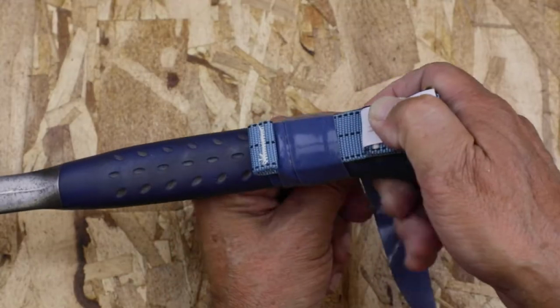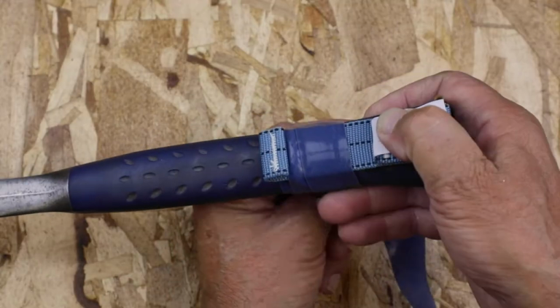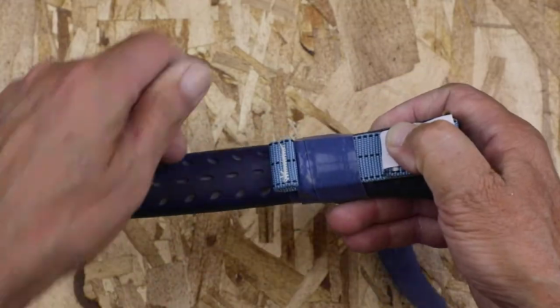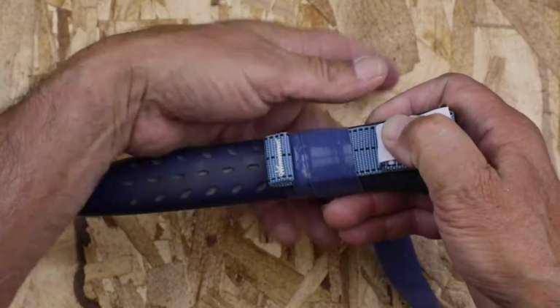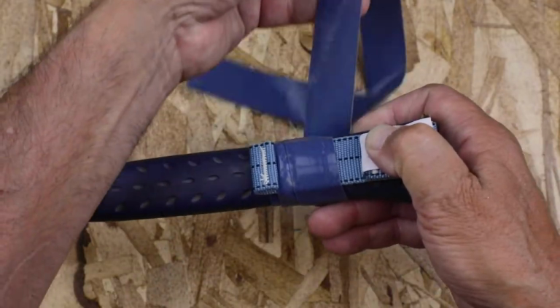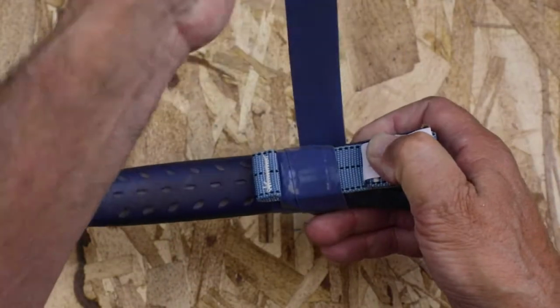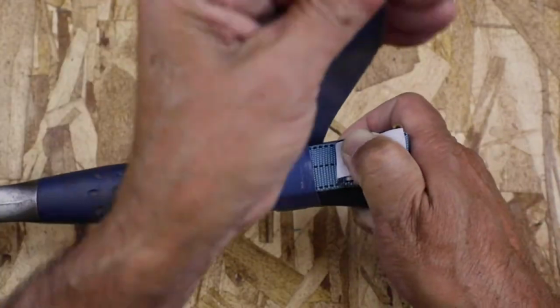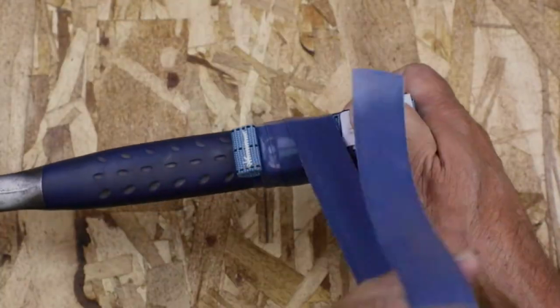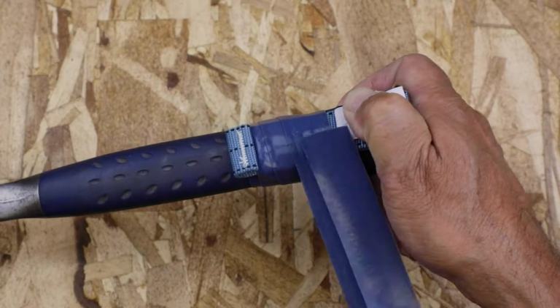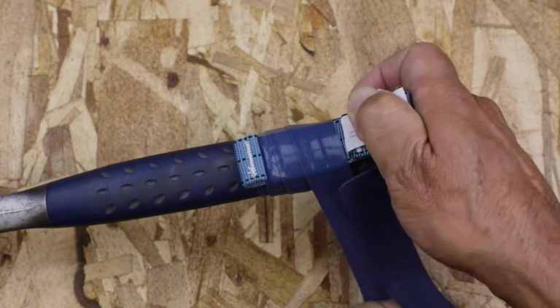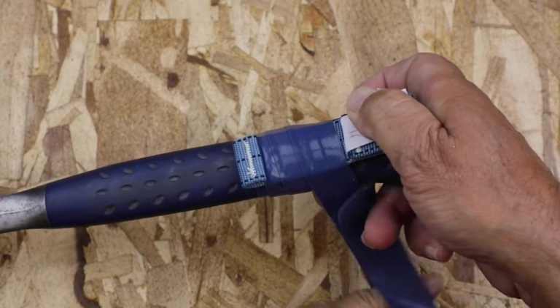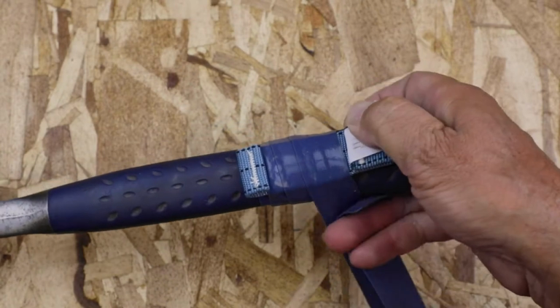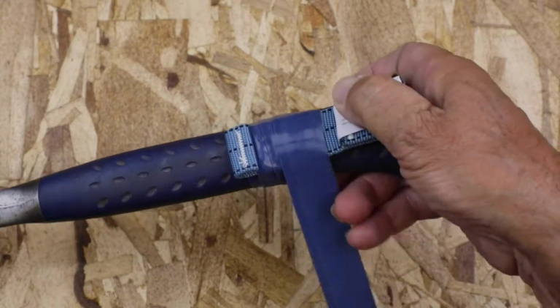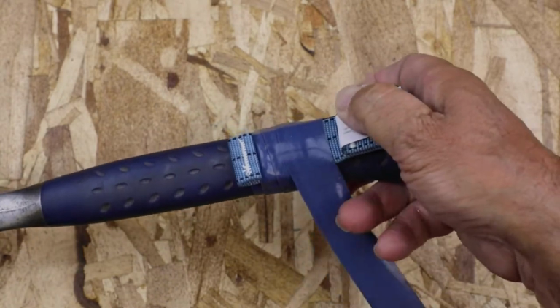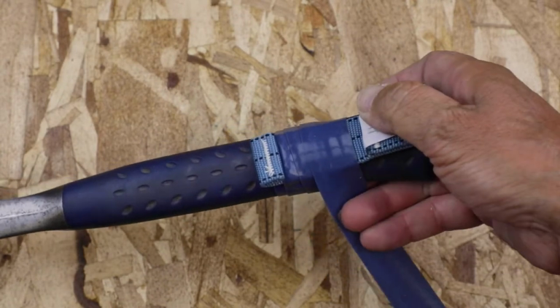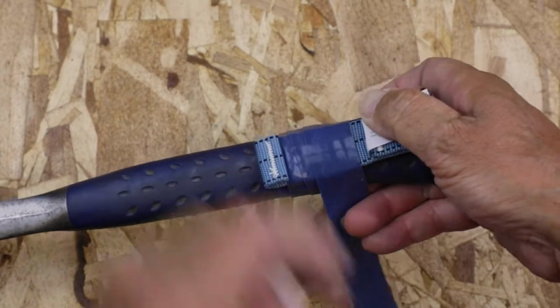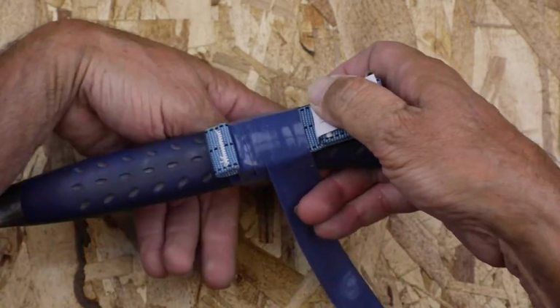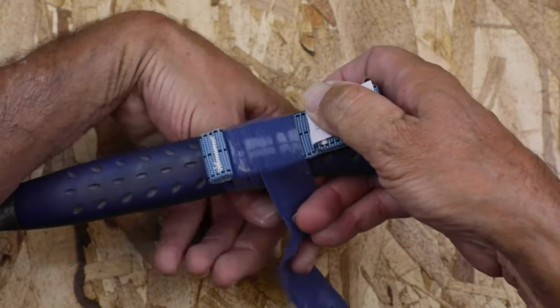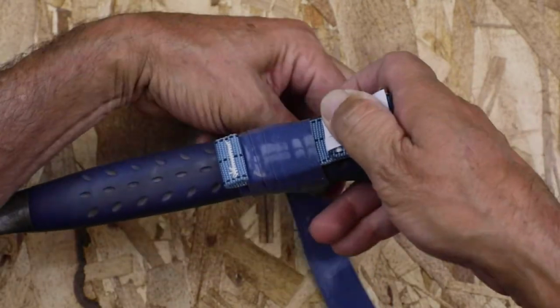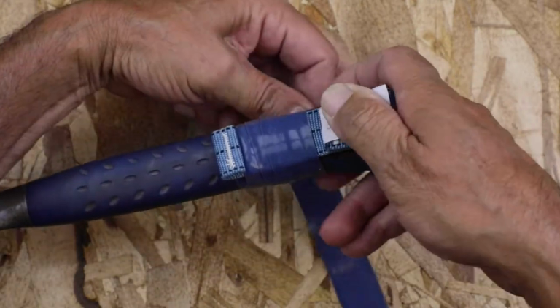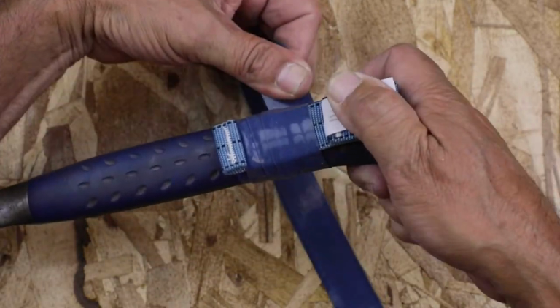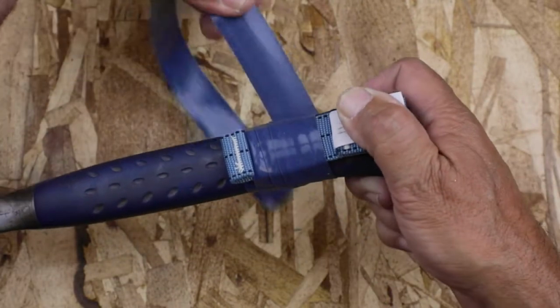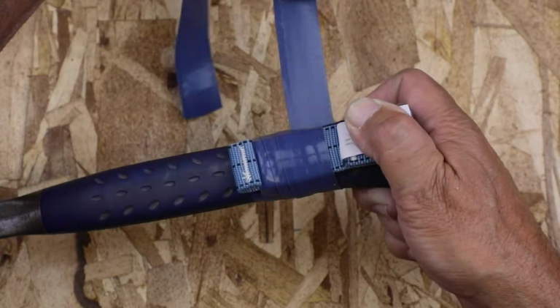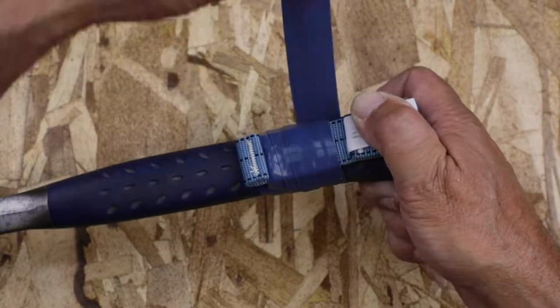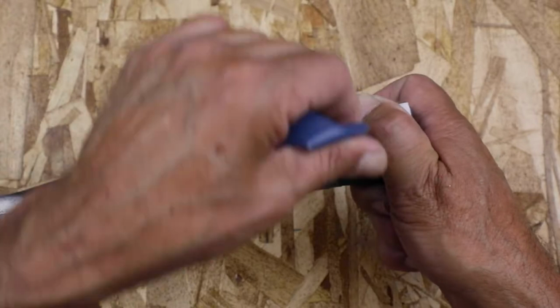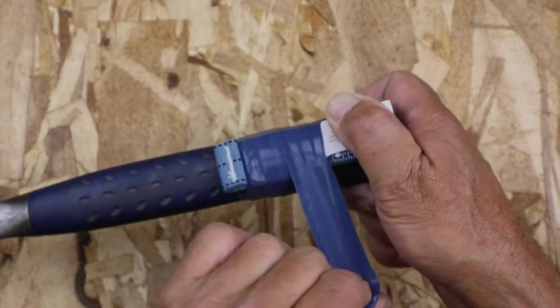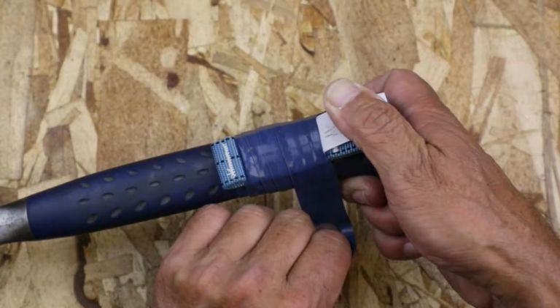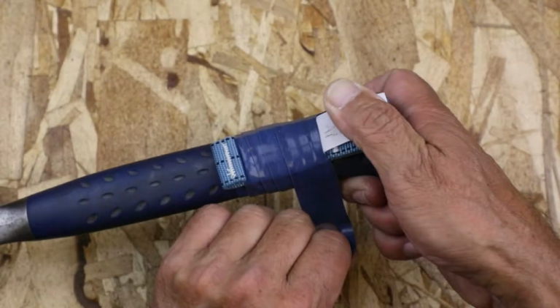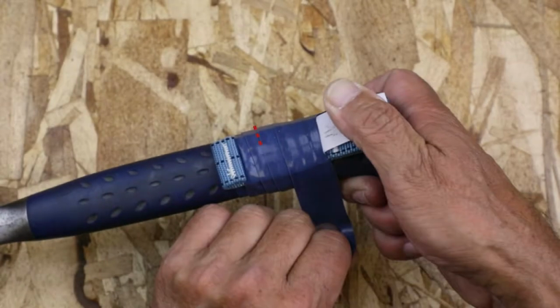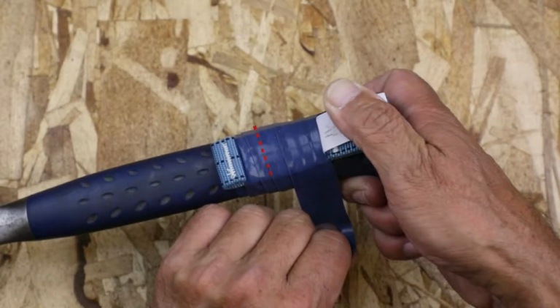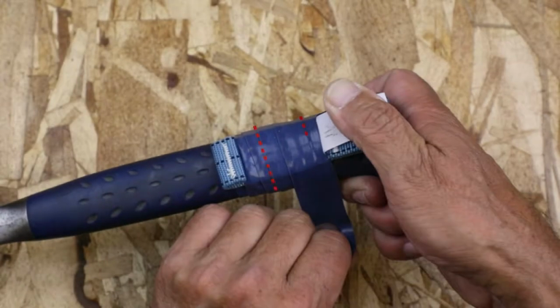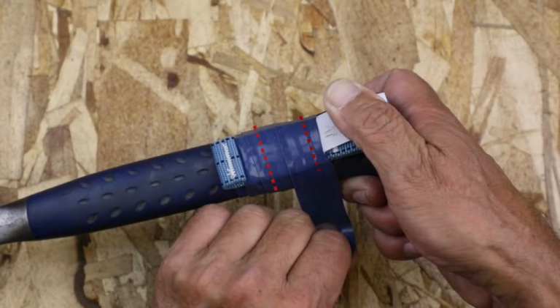While taping between the rolled end and label, stretch the tape while wrapping to activate the self-adhesion and maintain tension as you wrap with a 50% or greater overlap.